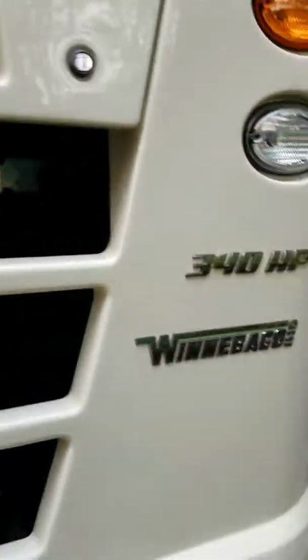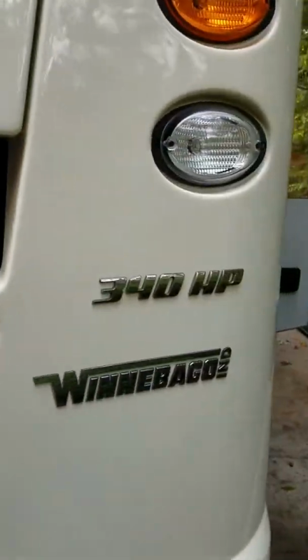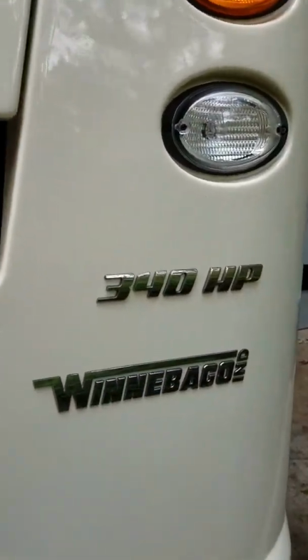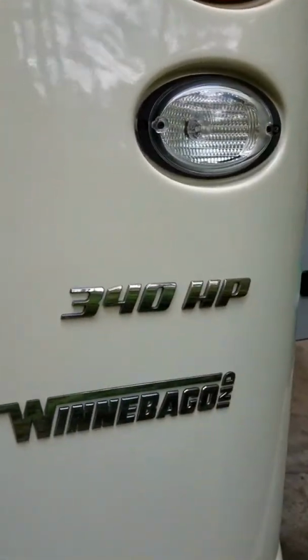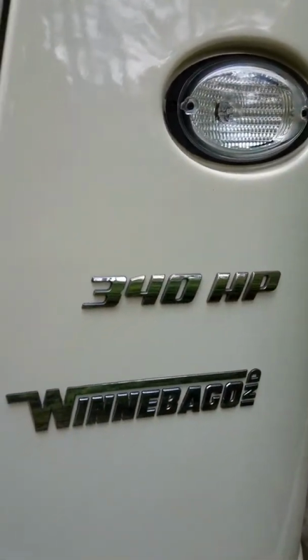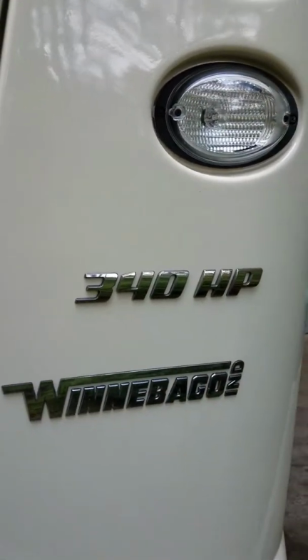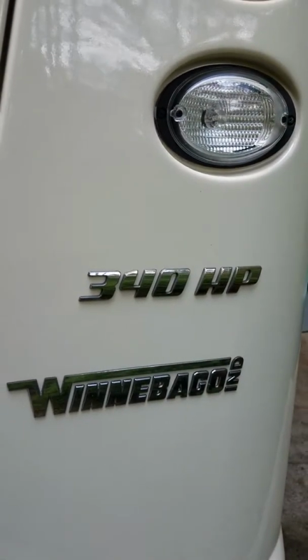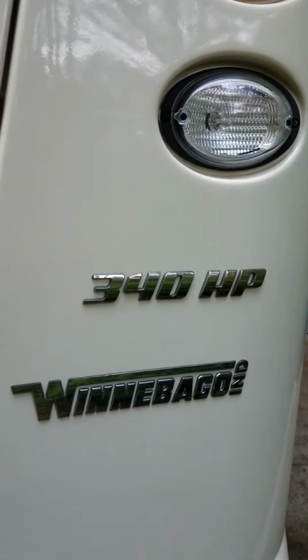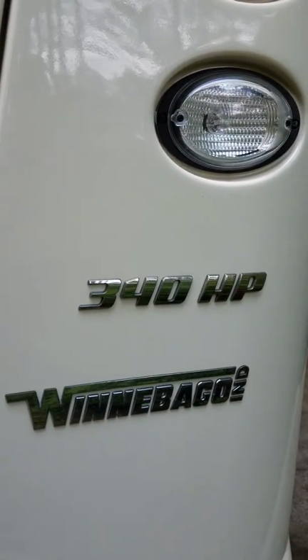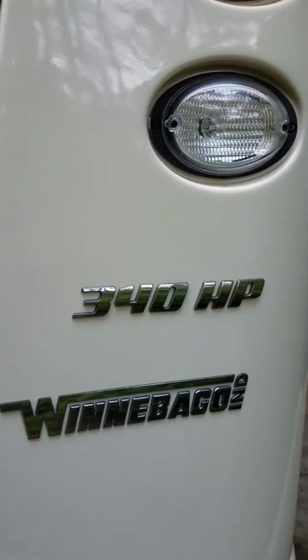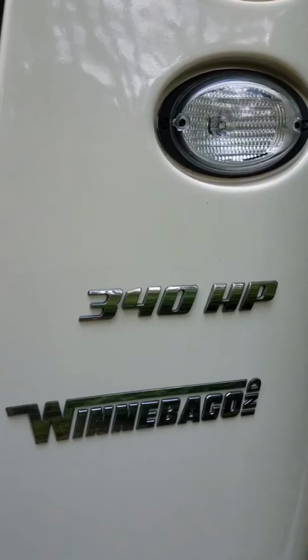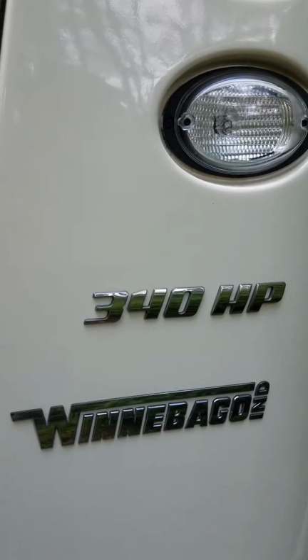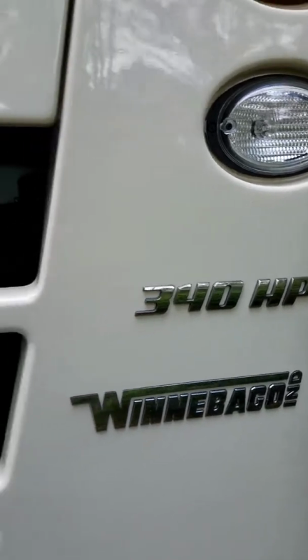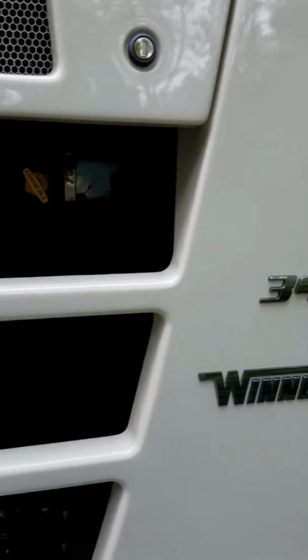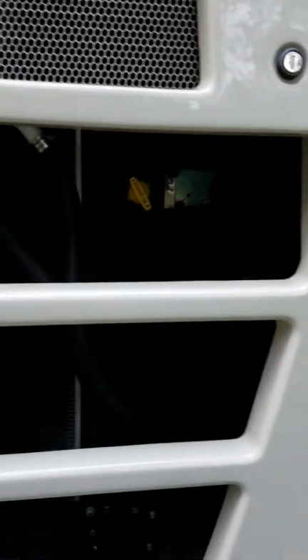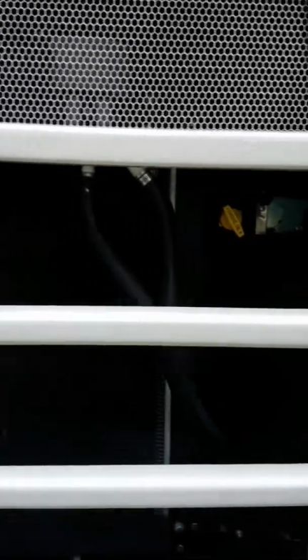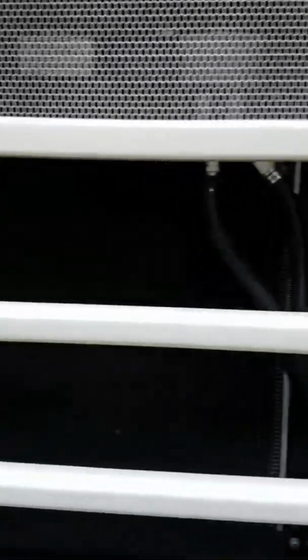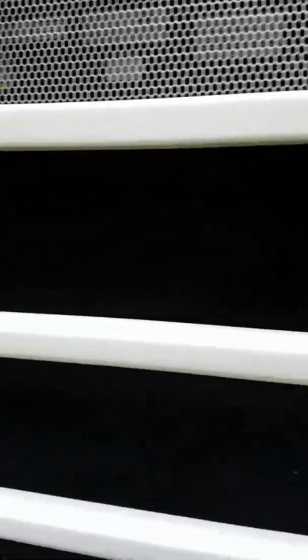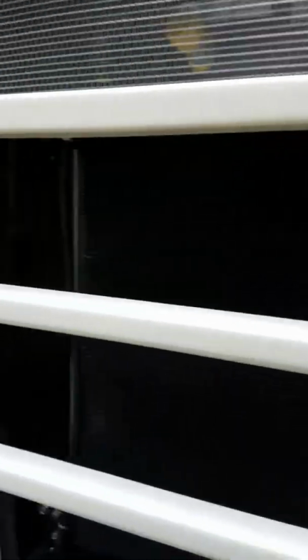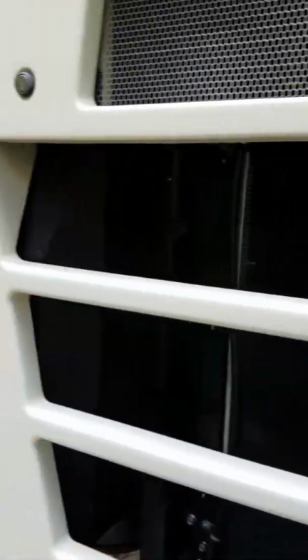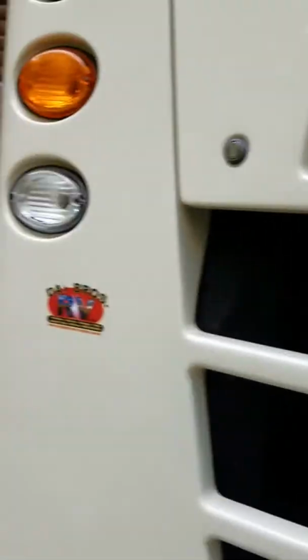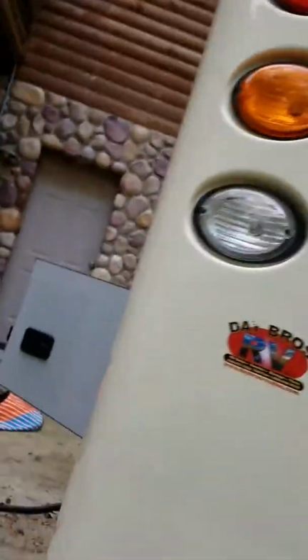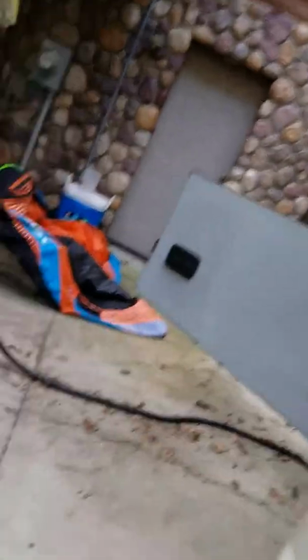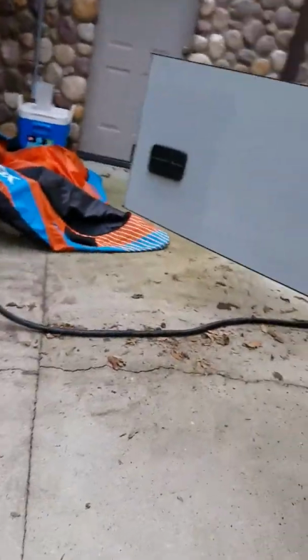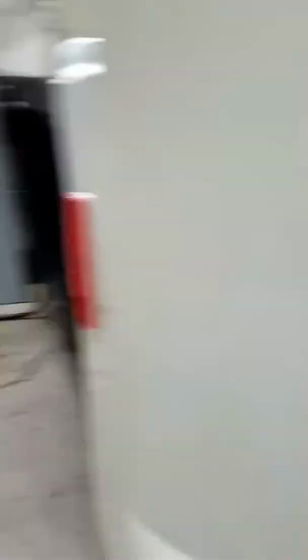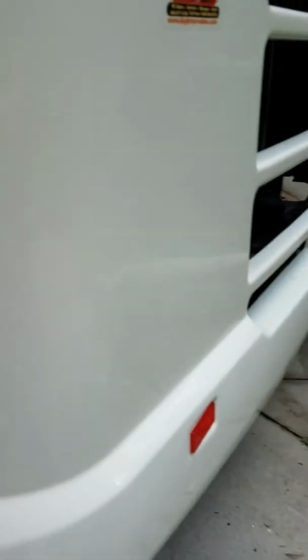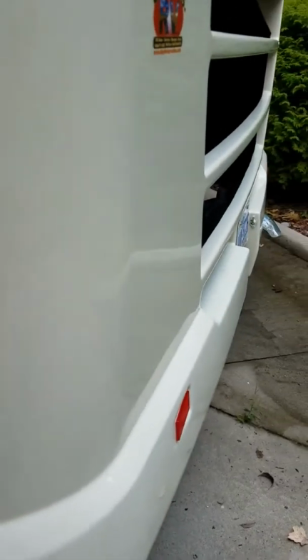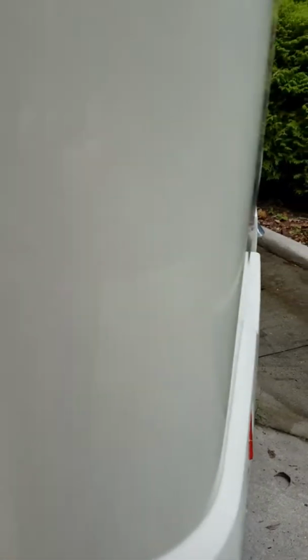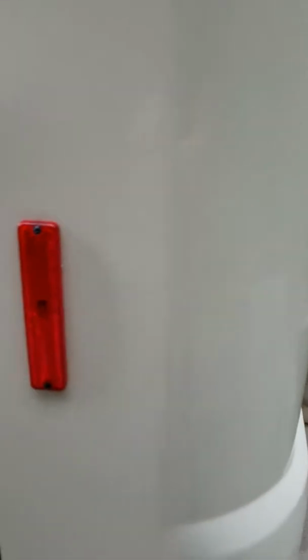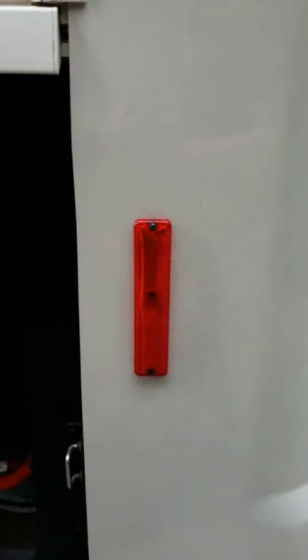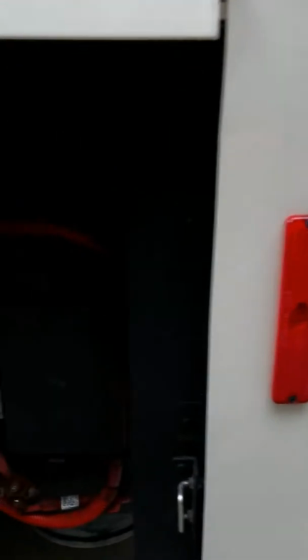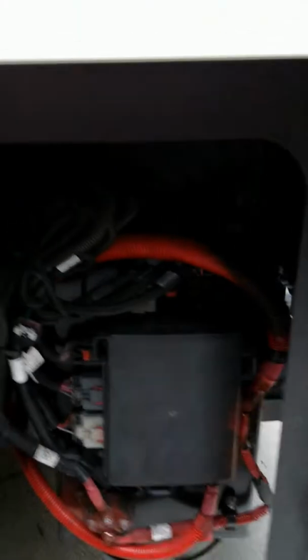This is a 340 horsepower engine. Itasca is made by Winnebago. It is a Cummins engine with a Freightliner chassis. Come on around.